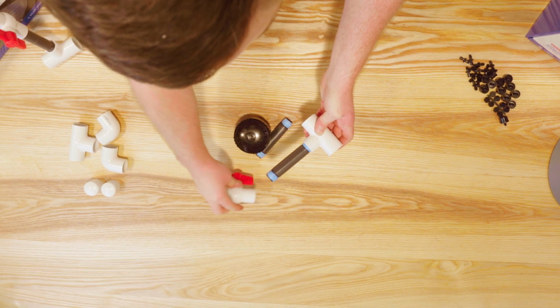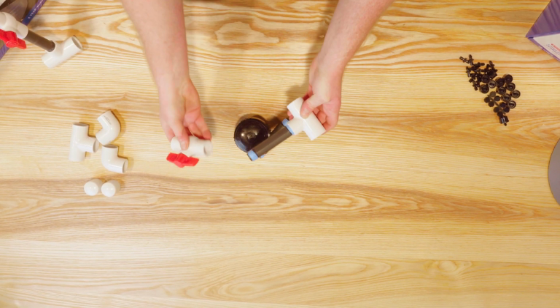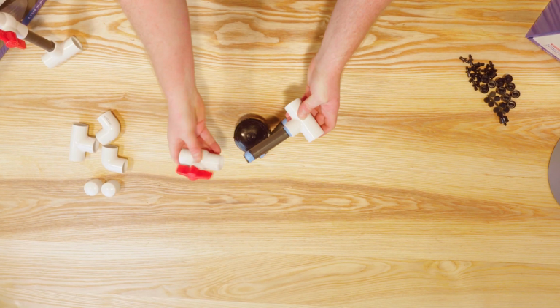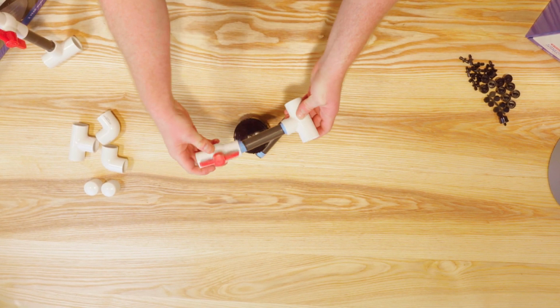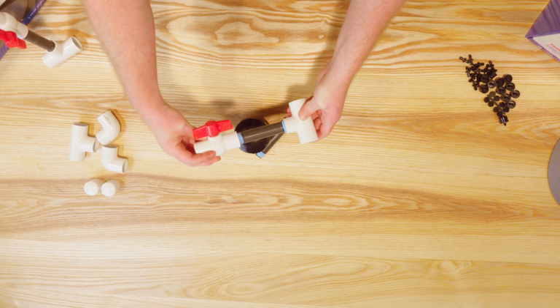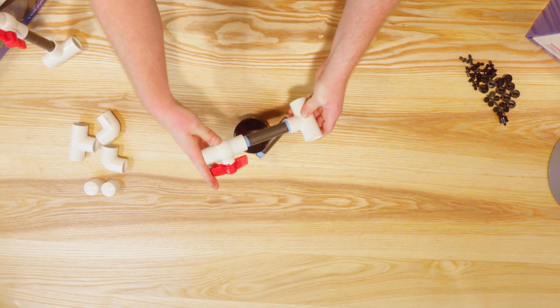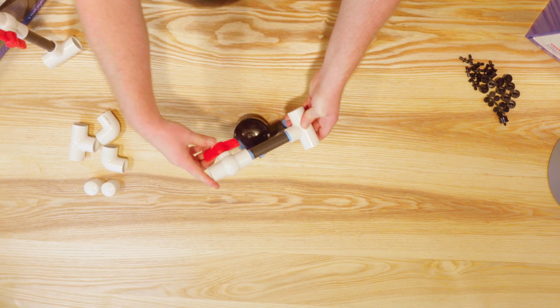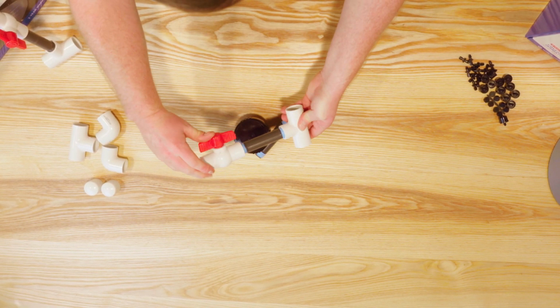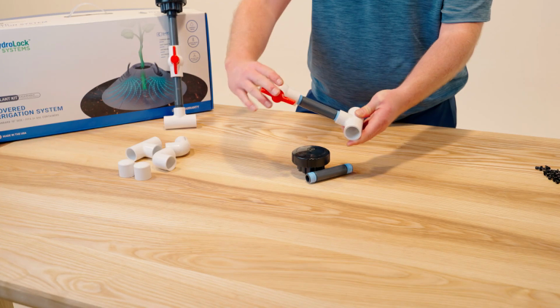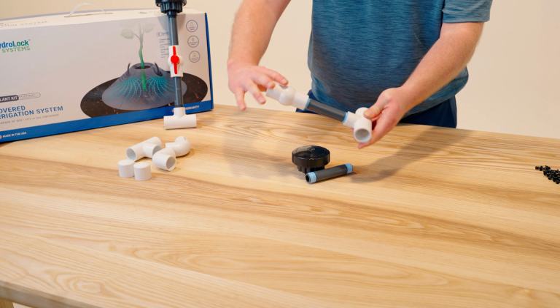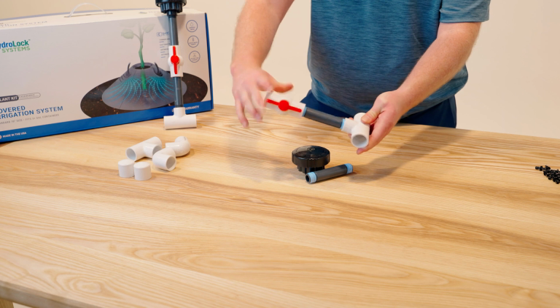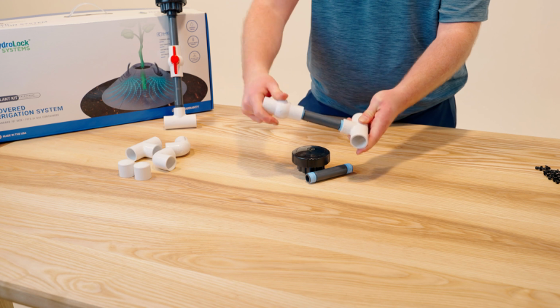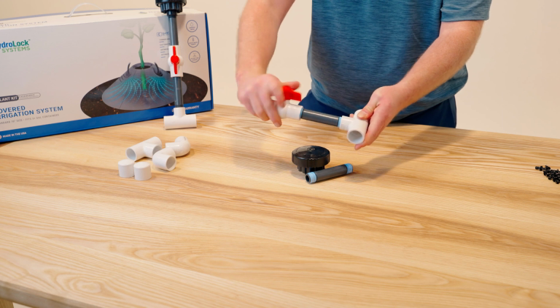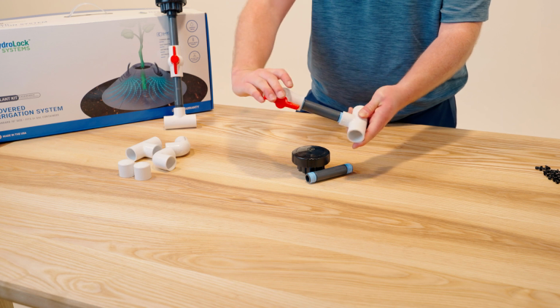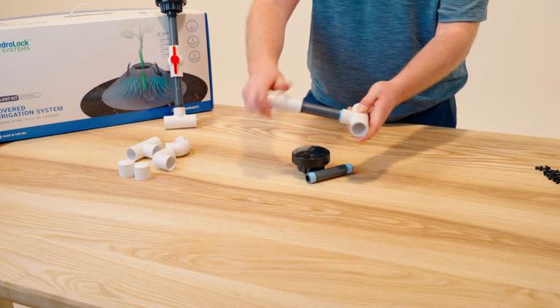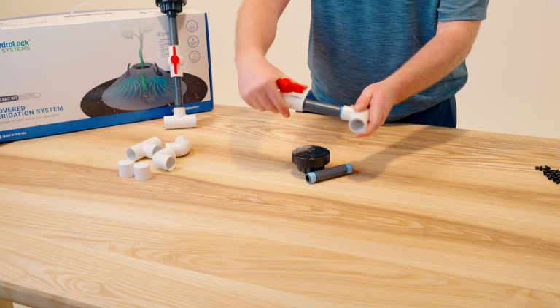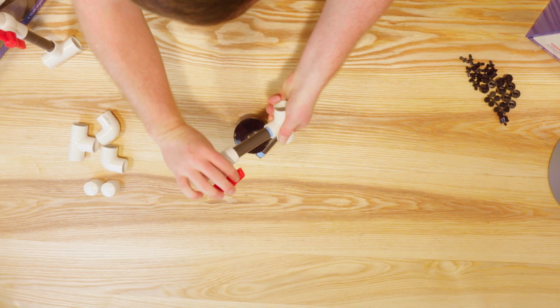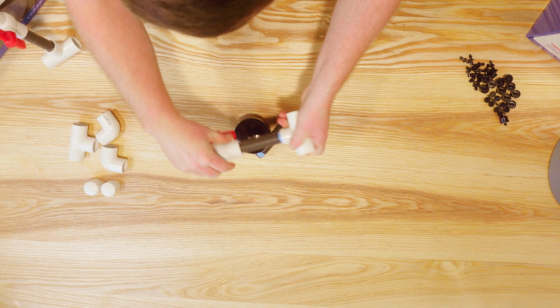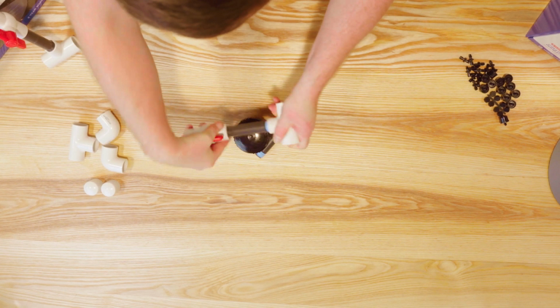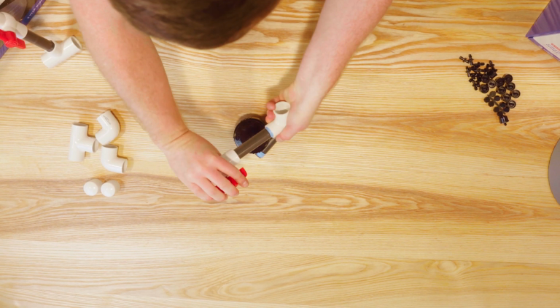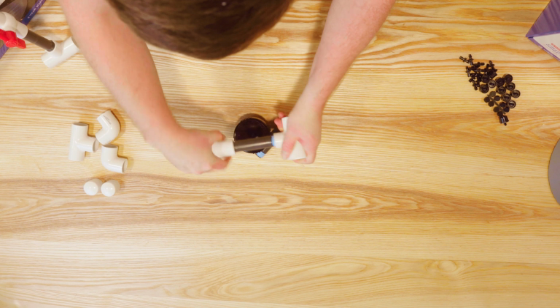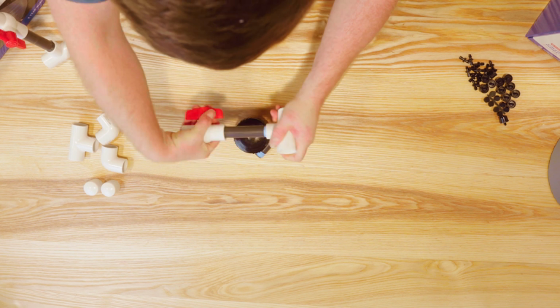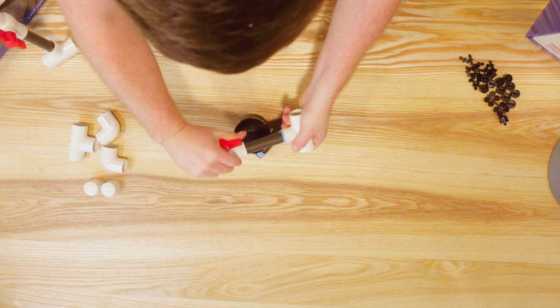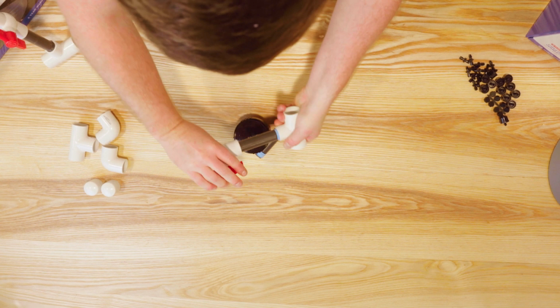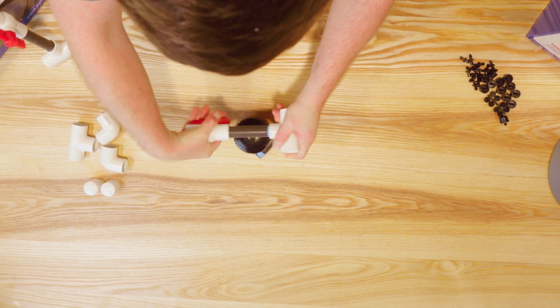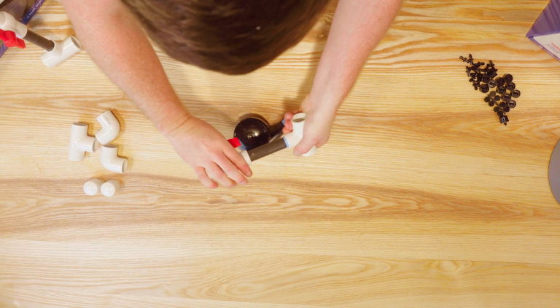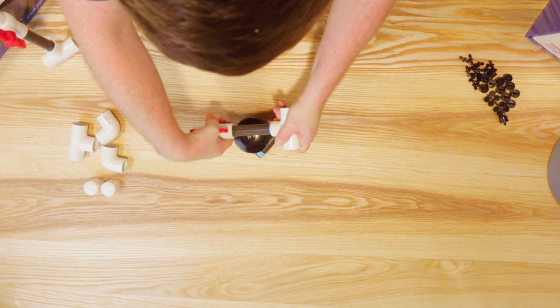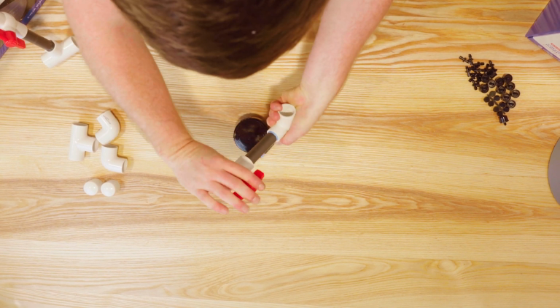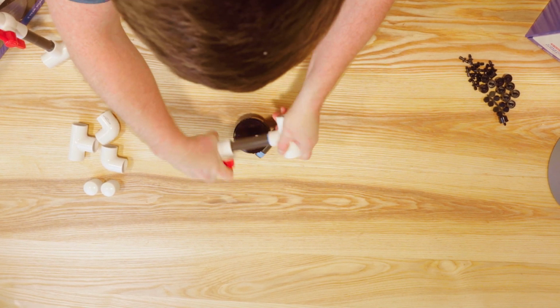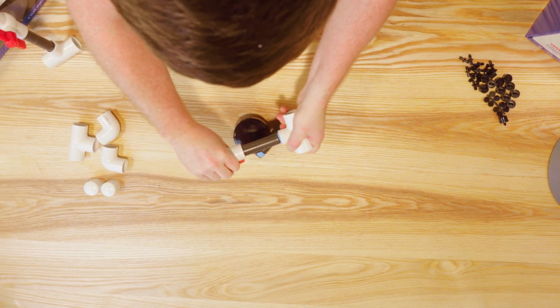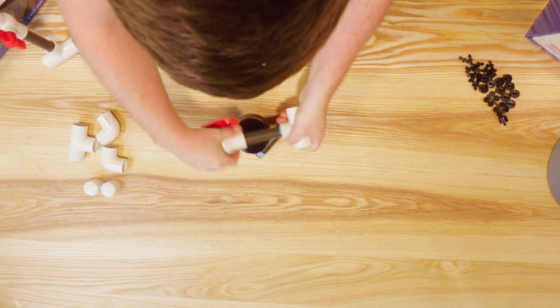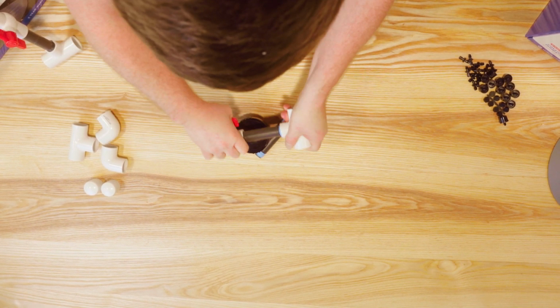Next, we're going to add our half inch threaded ball valve. And sometimes this will help too — you can use the ball valve to help wrench it on to ensure a nice, tight, leak-free connection.